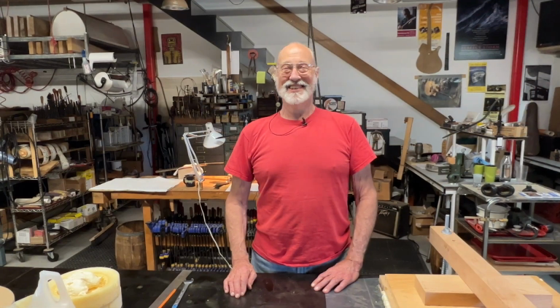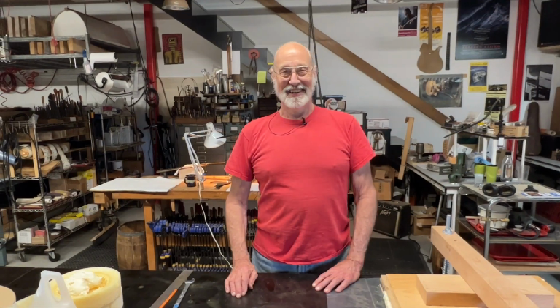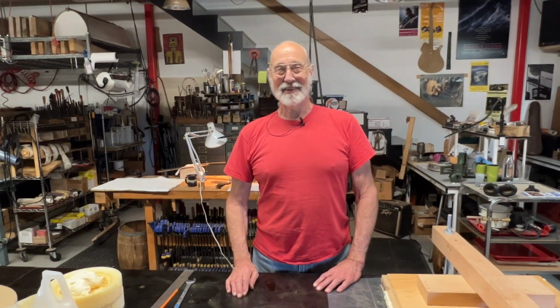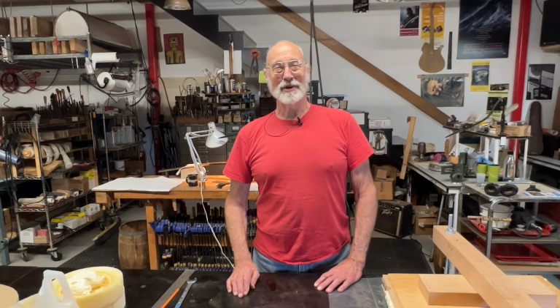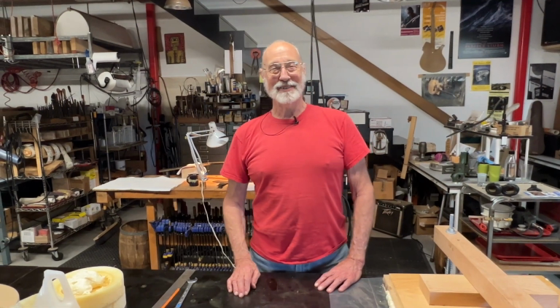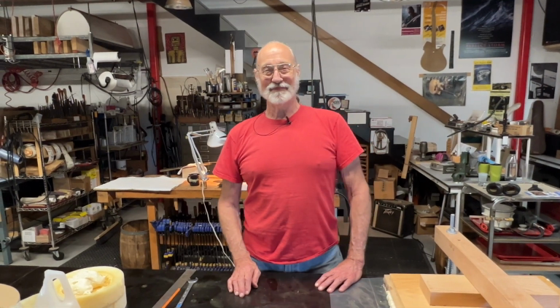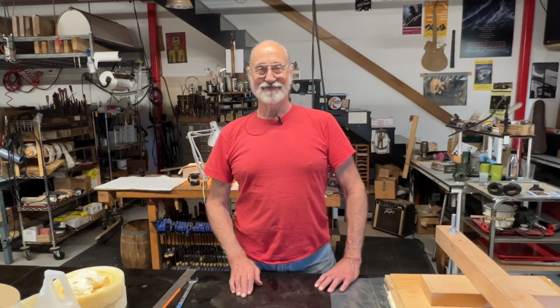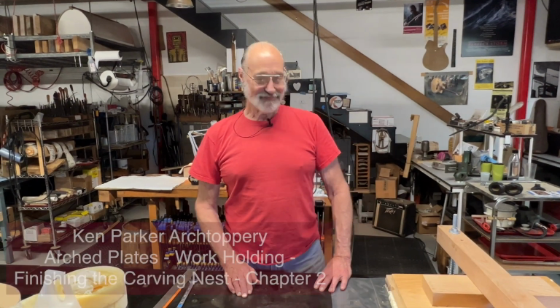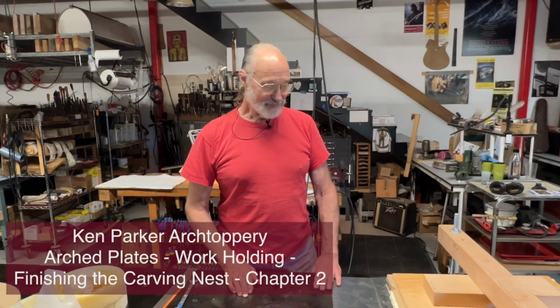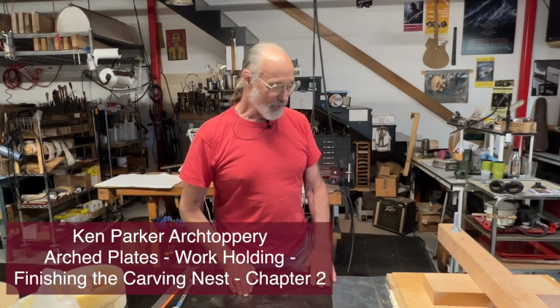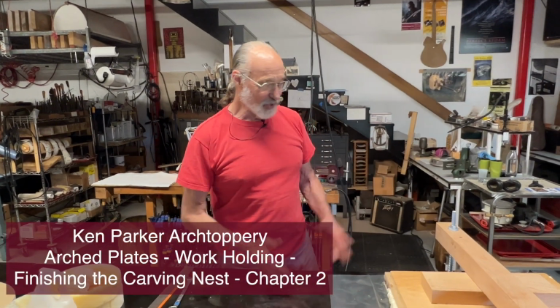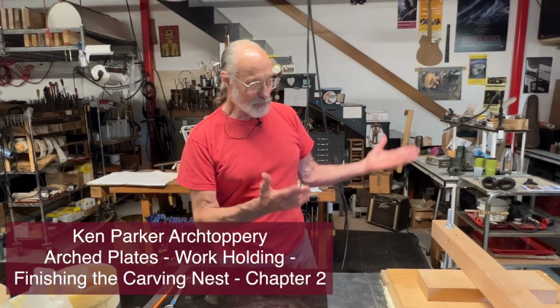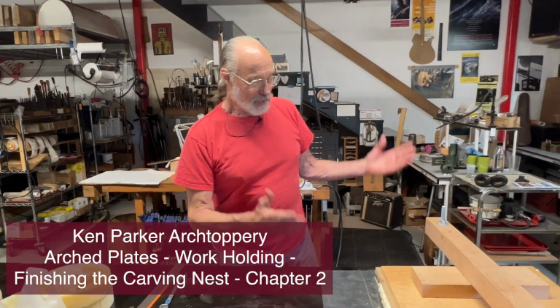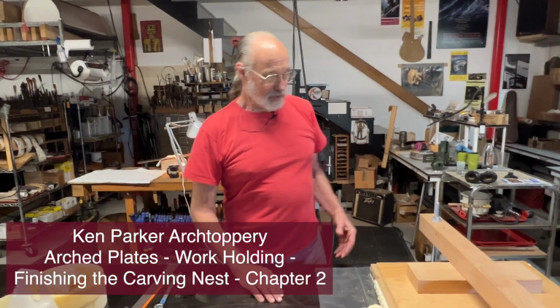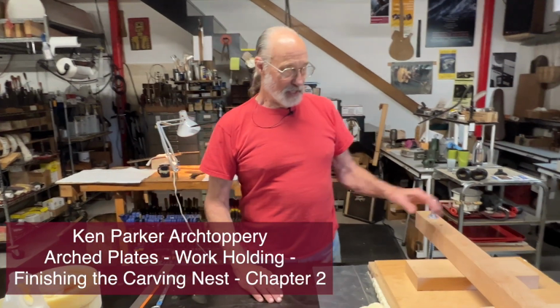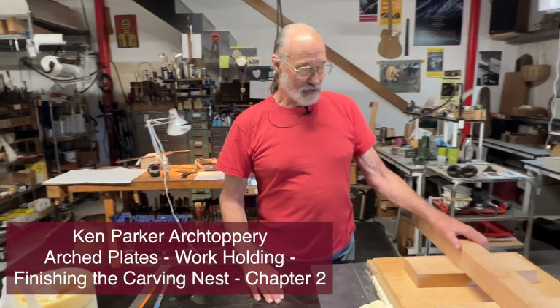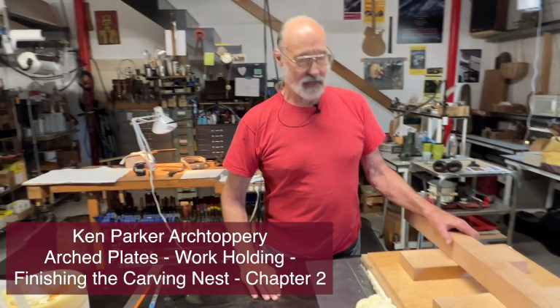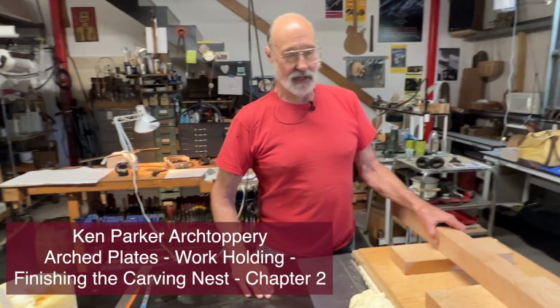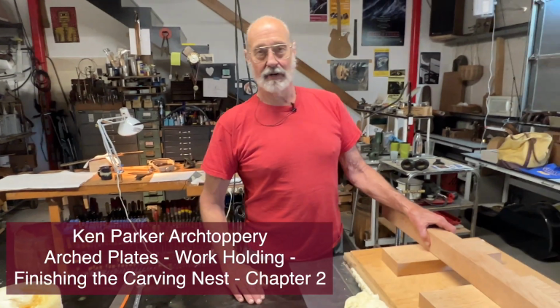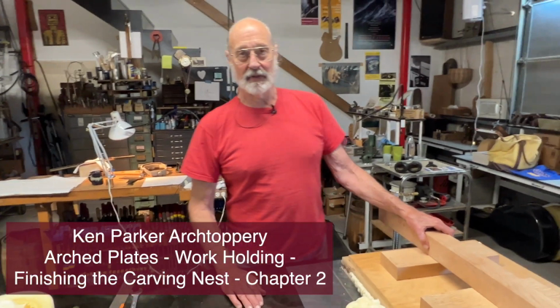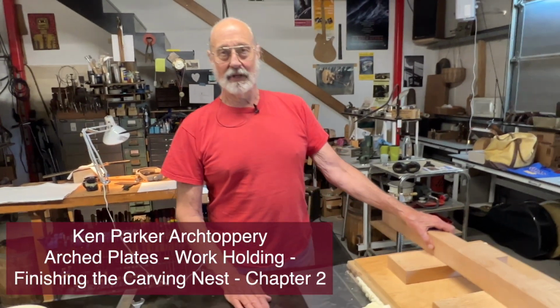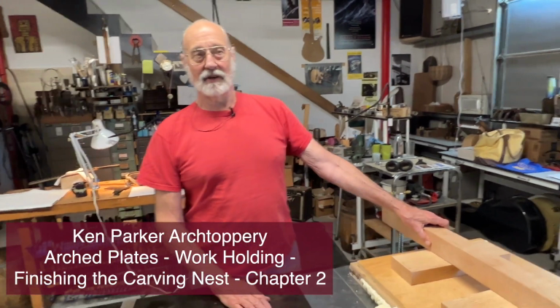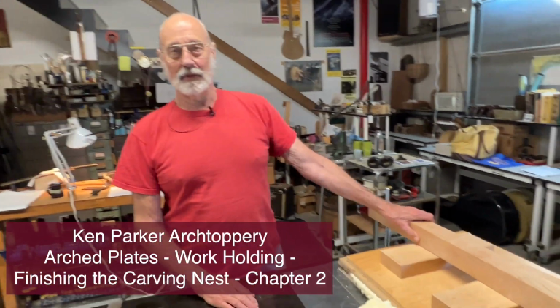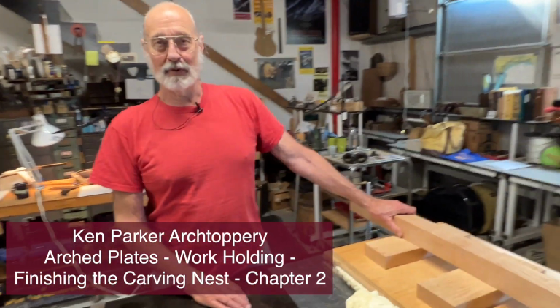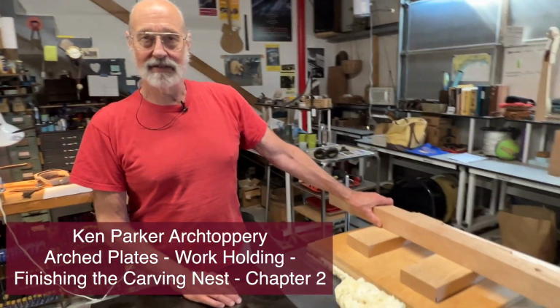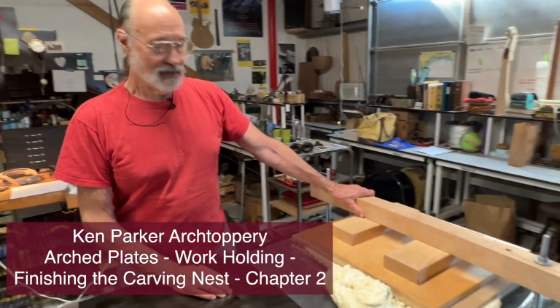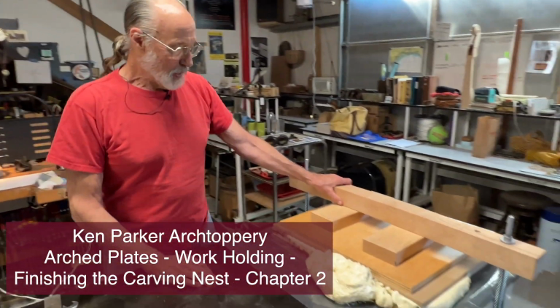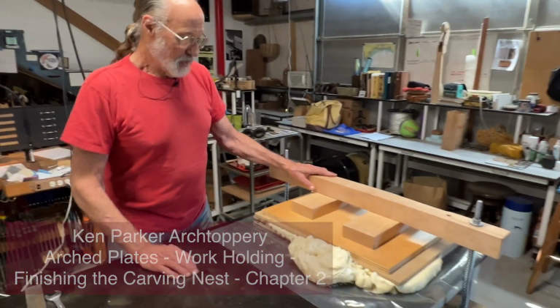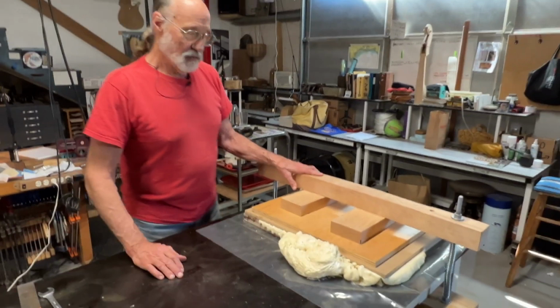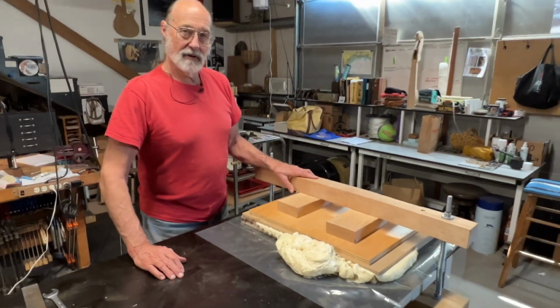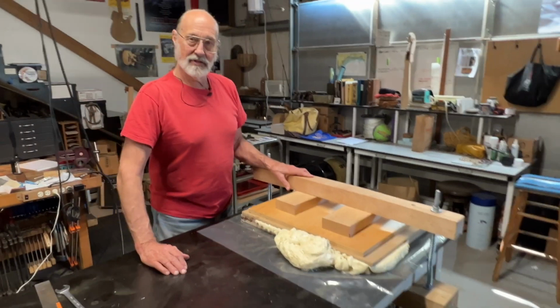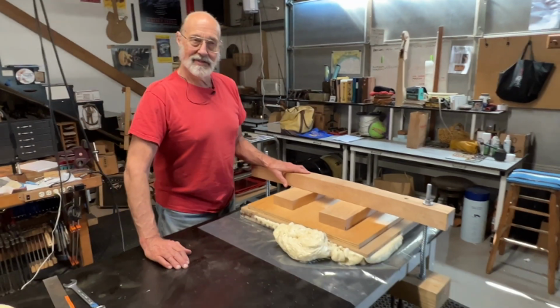Hi everybody. Now it's kind of like Christmas where we get to open the present — we don't know what's inside.